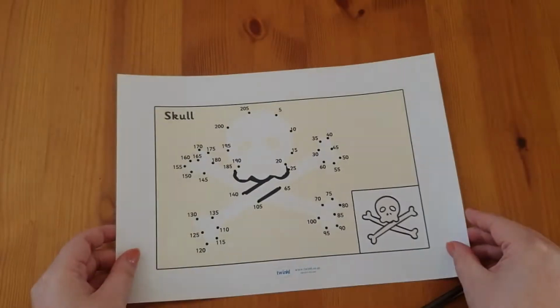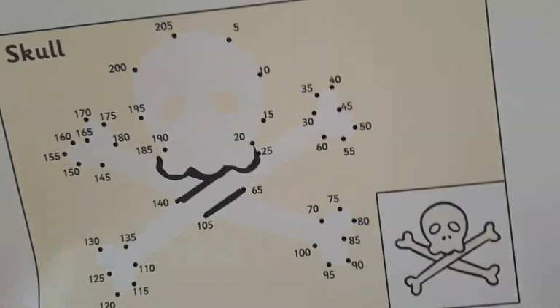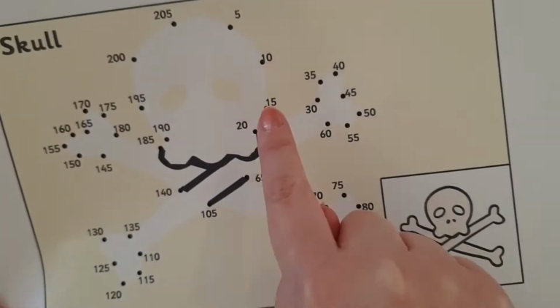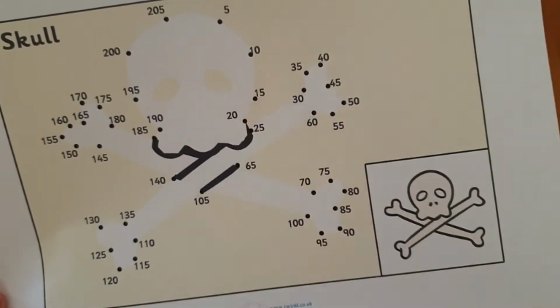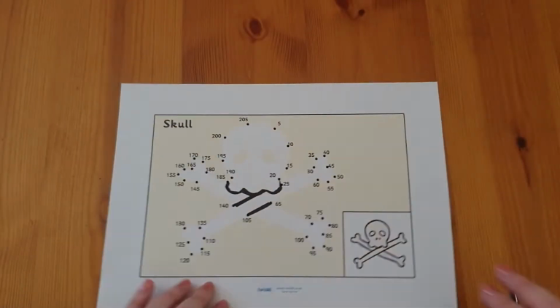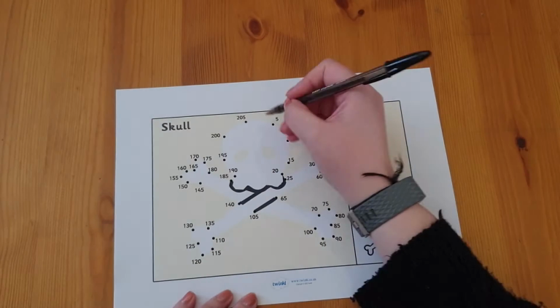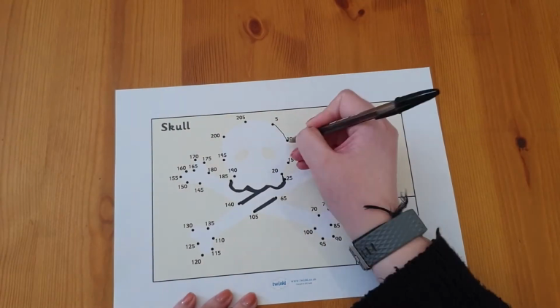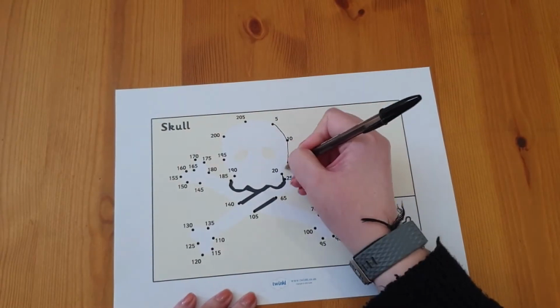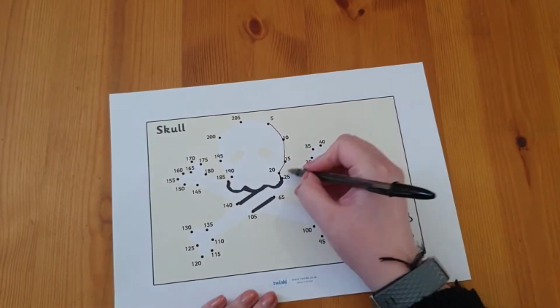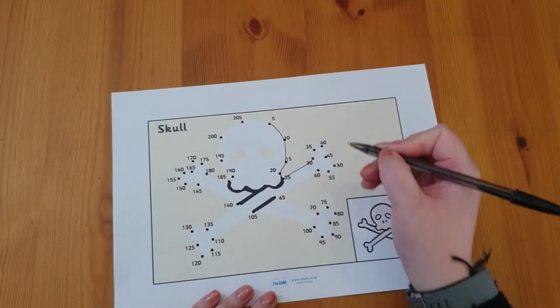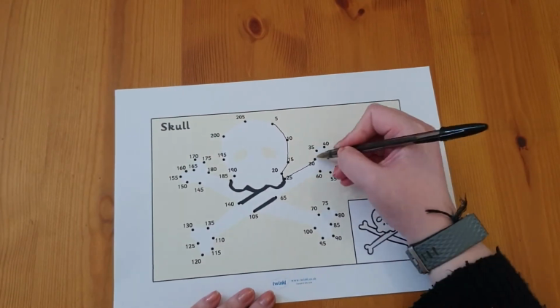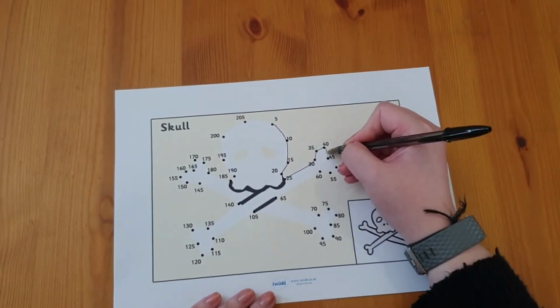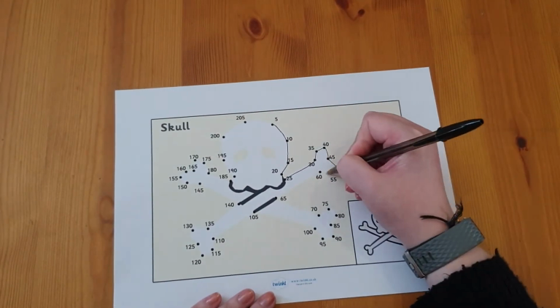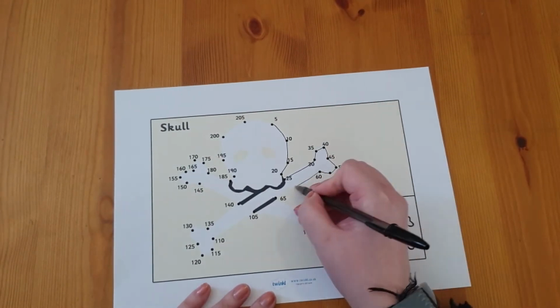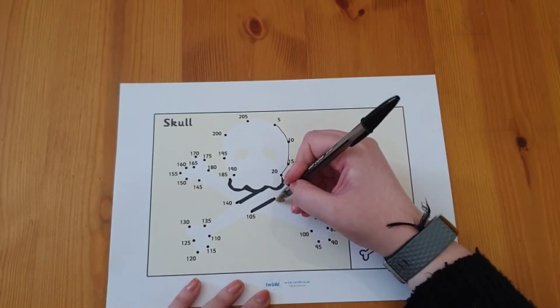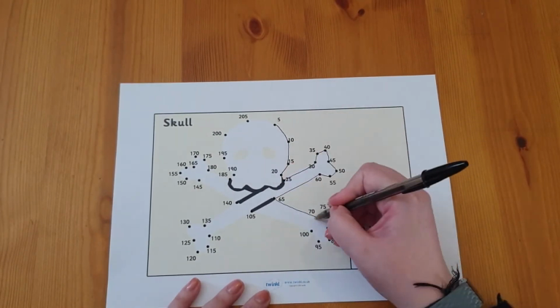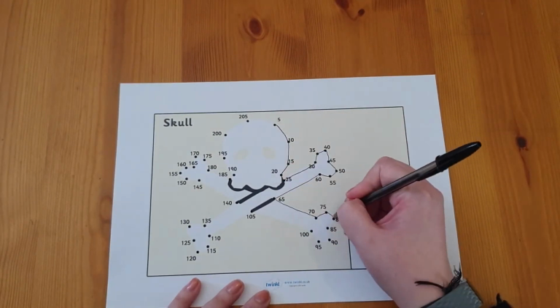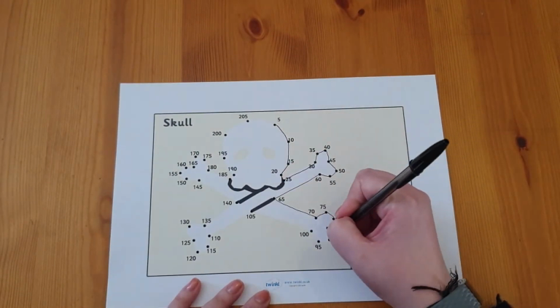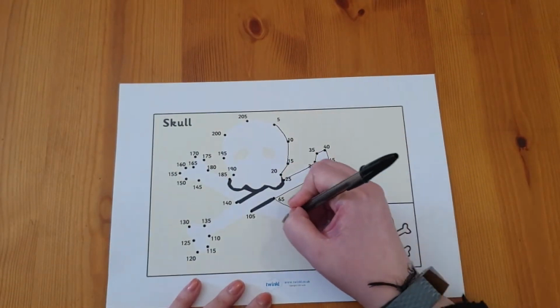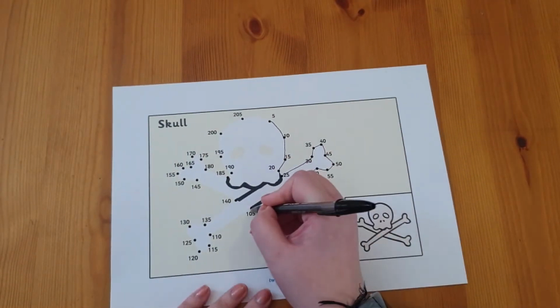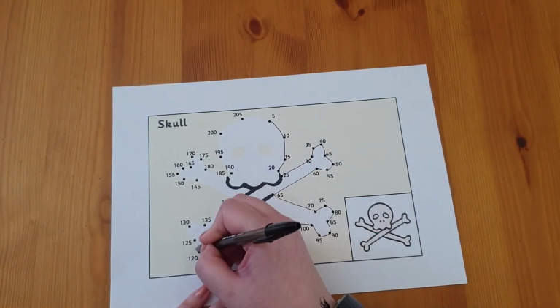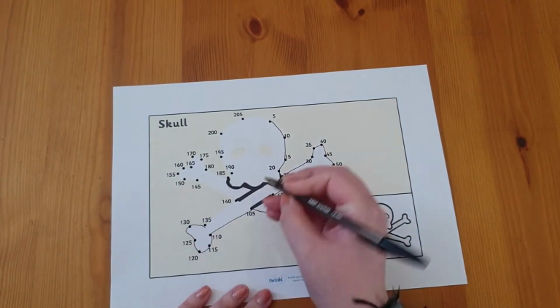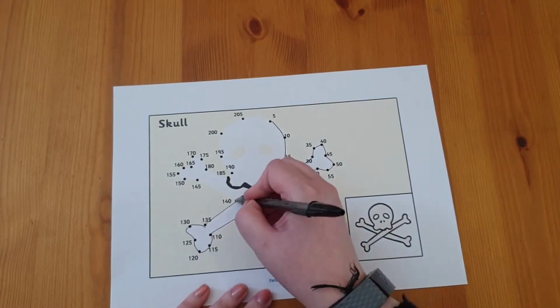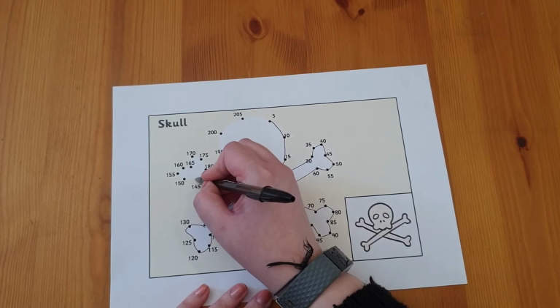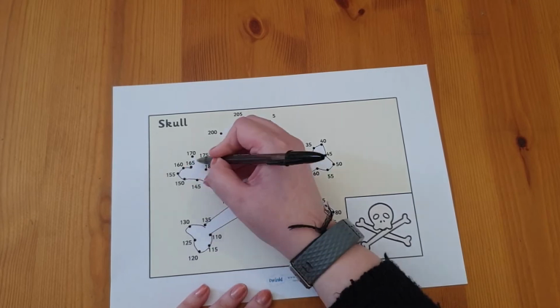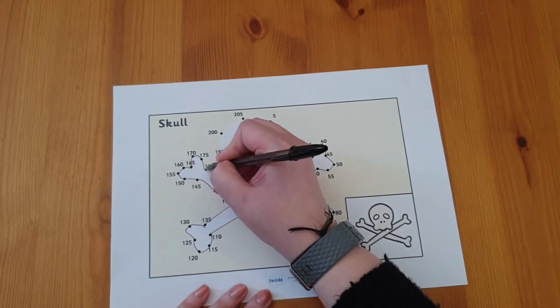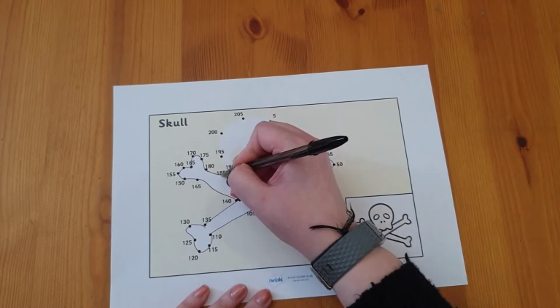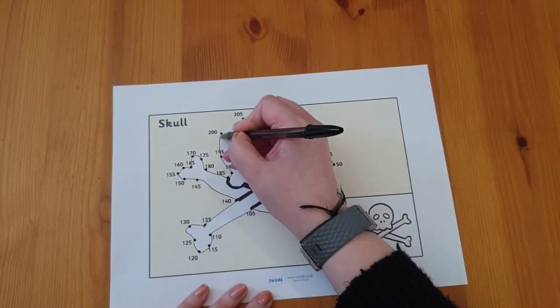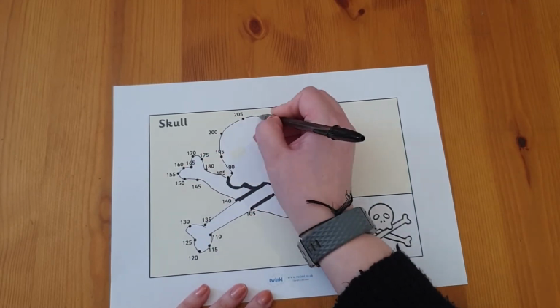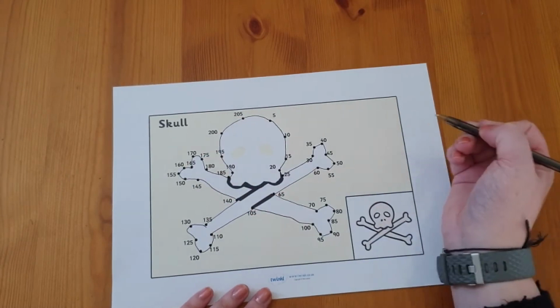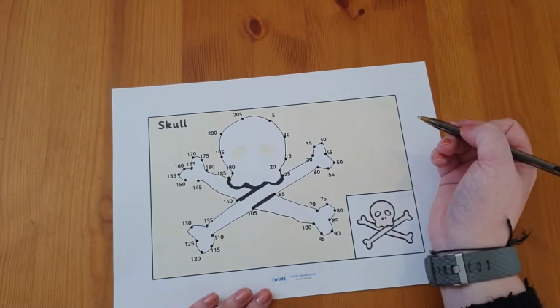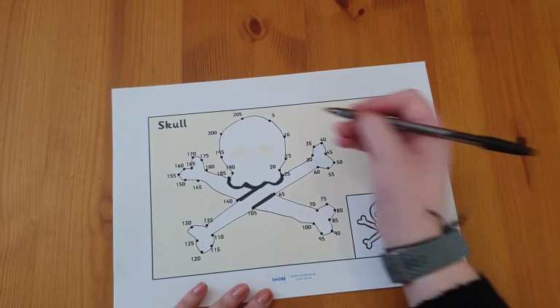Much like this counting in fives pirate themed dot-to-dot — your child could practice counting in fives, join the dots, and display it in their room on a pole like a pirate flag.